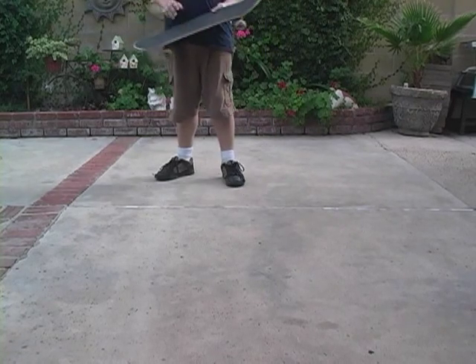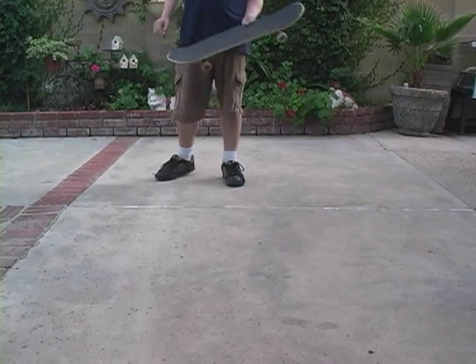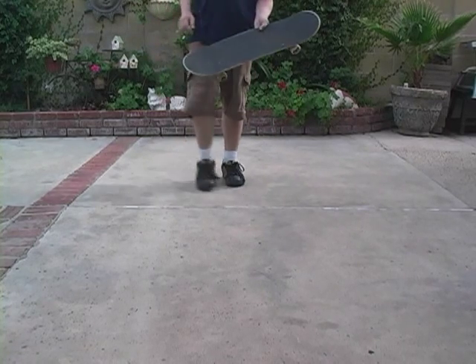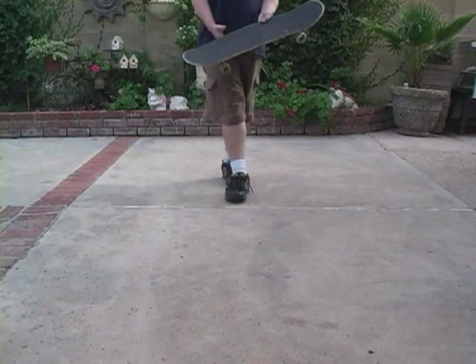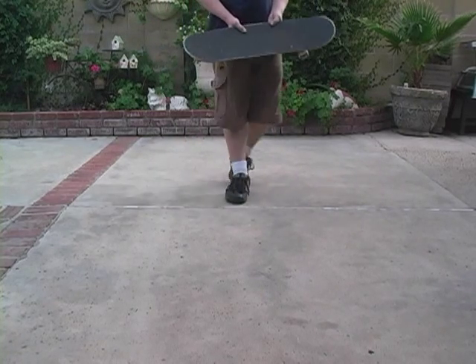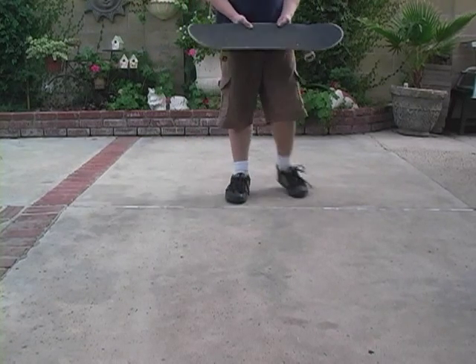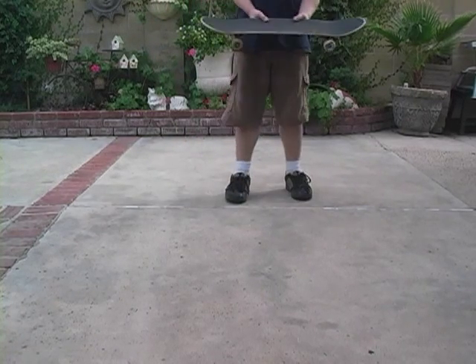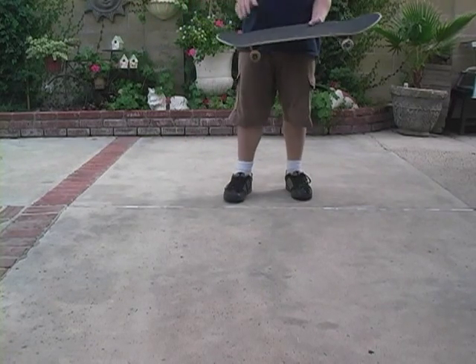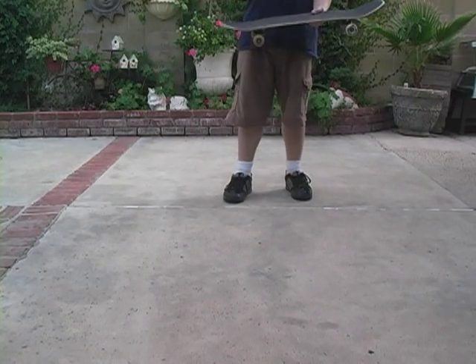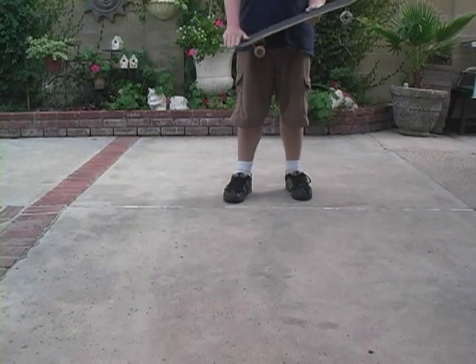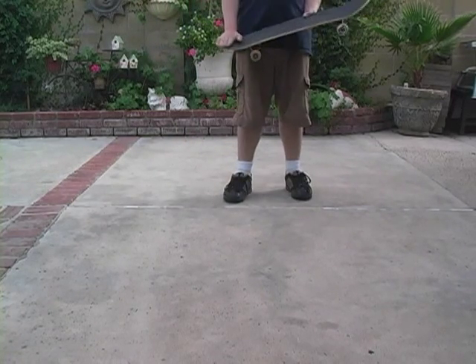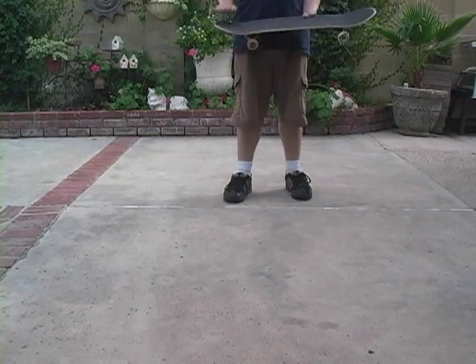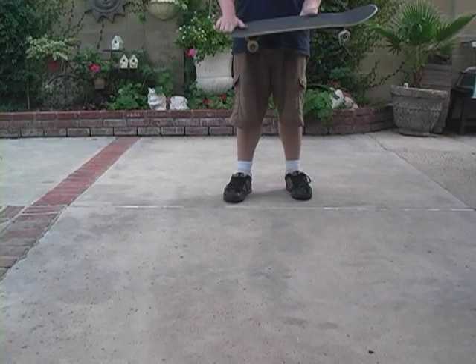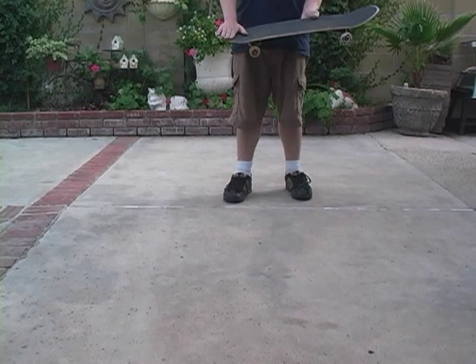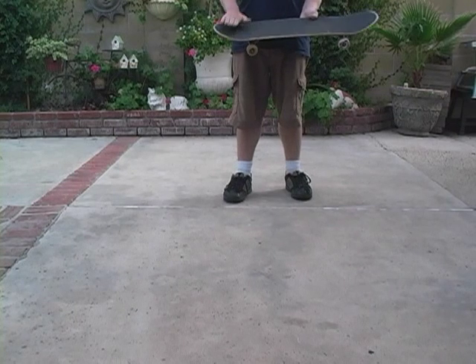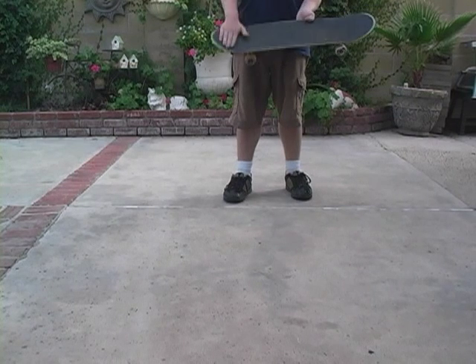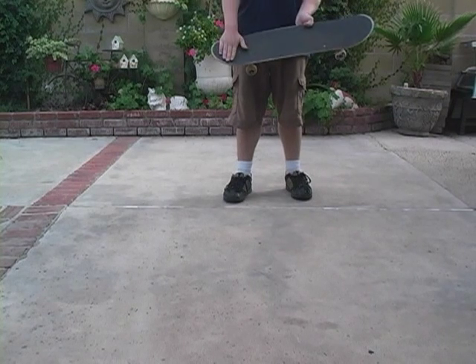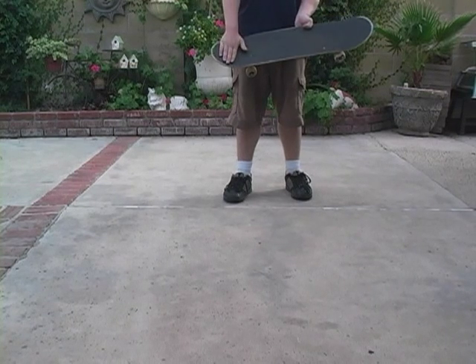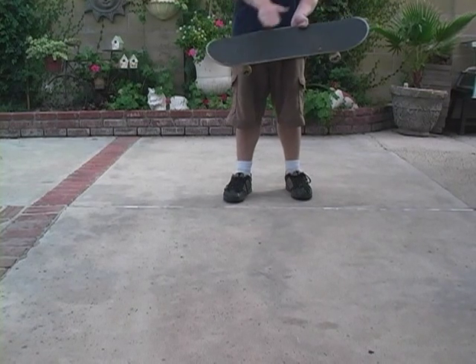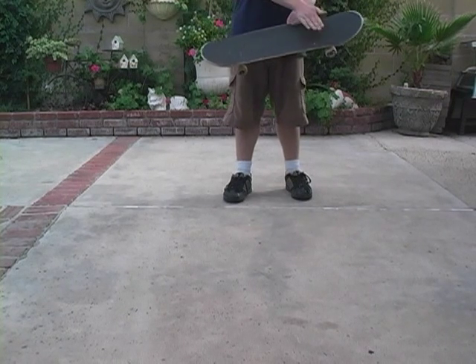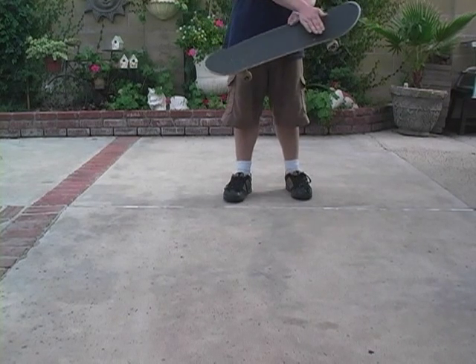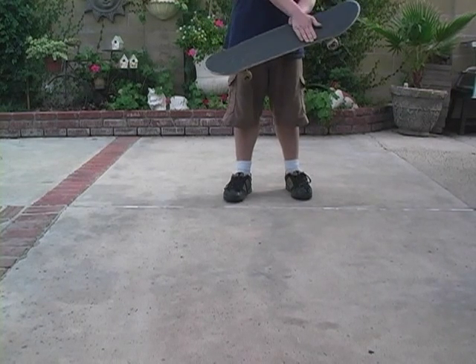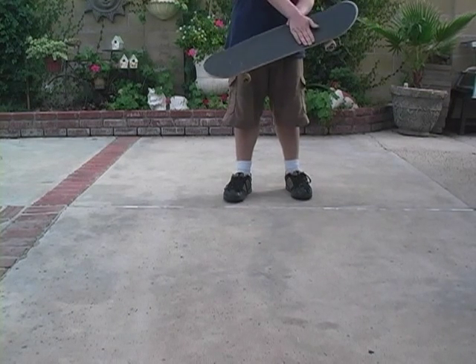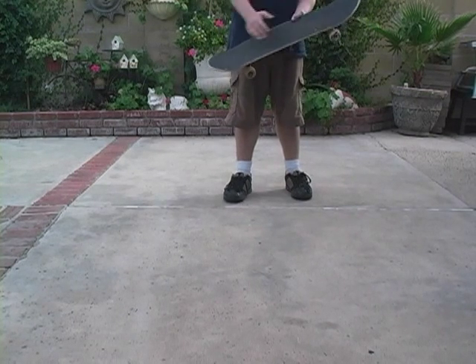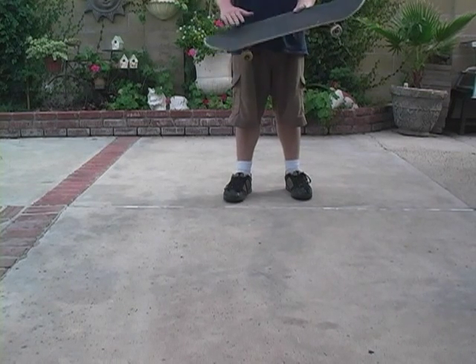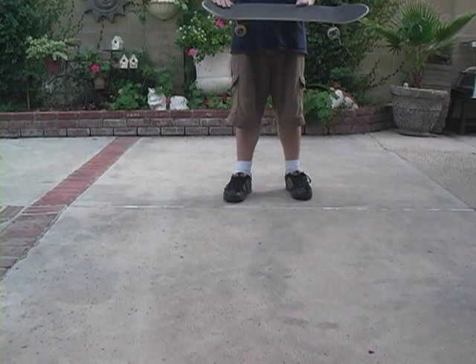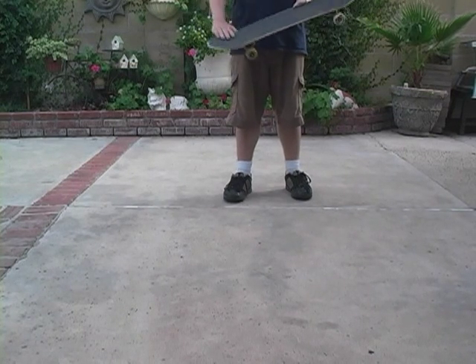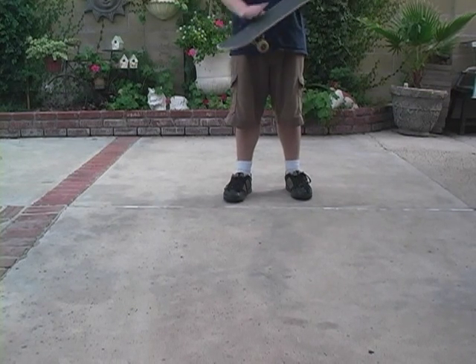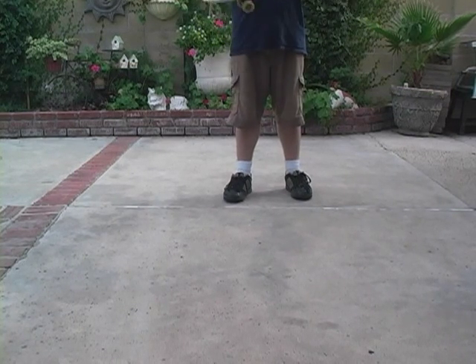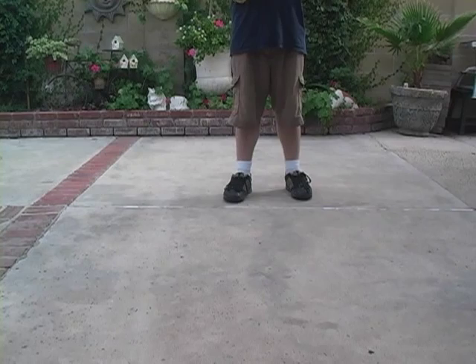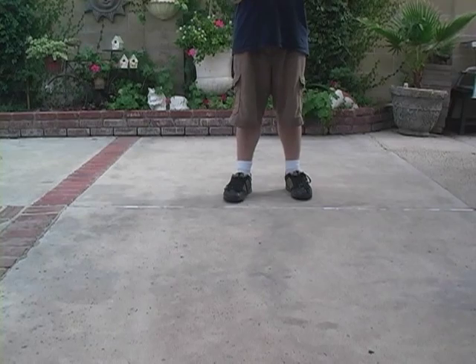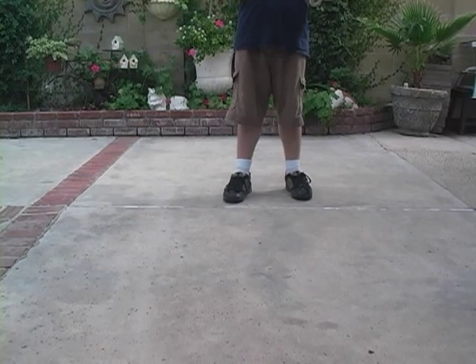Now I'm going to show you how to do it. Put it here, not here. You kick it up, grab the board.